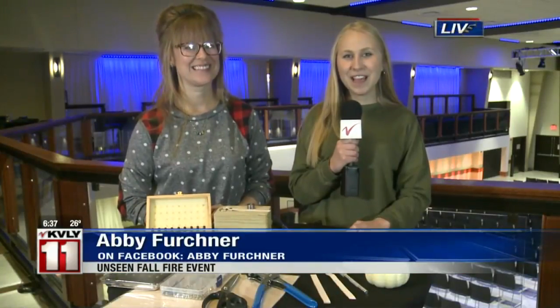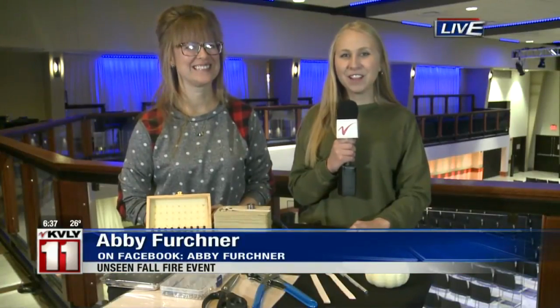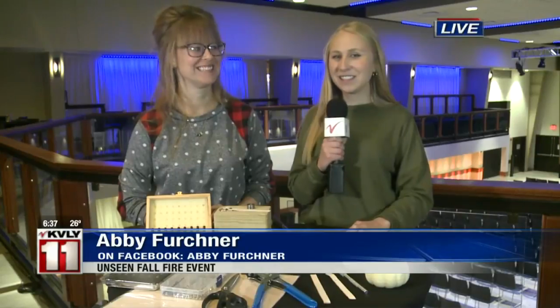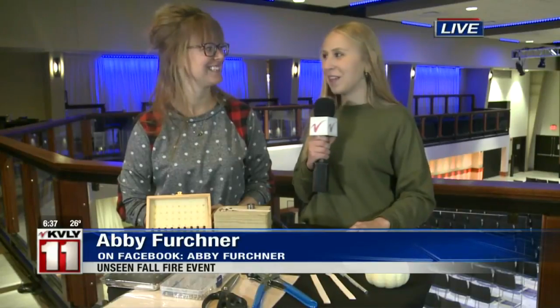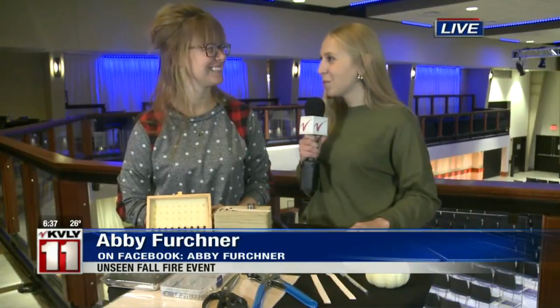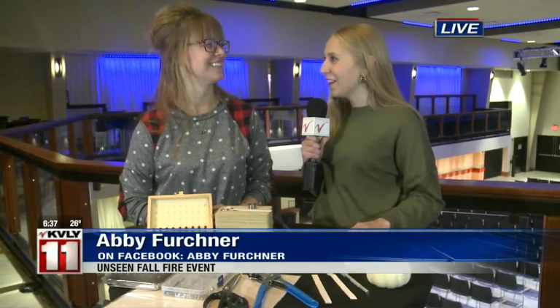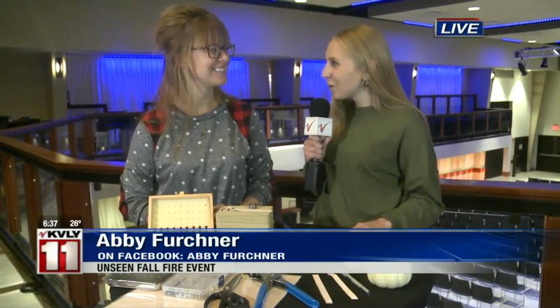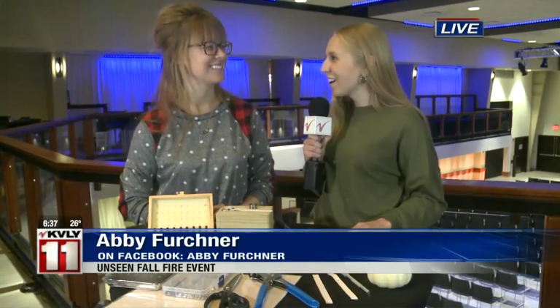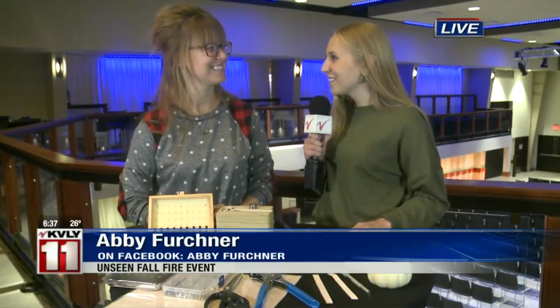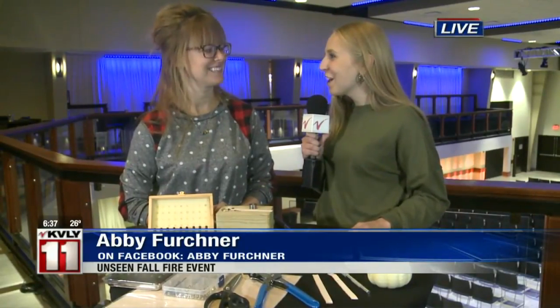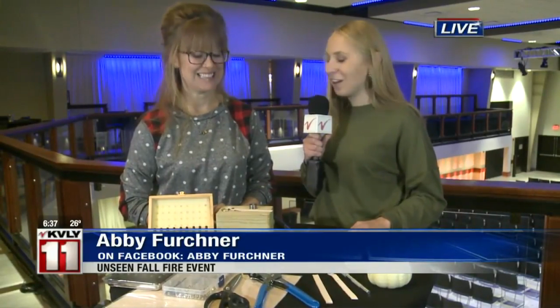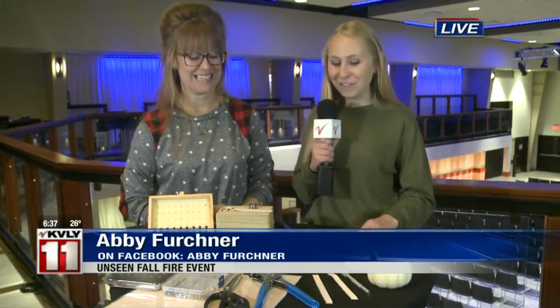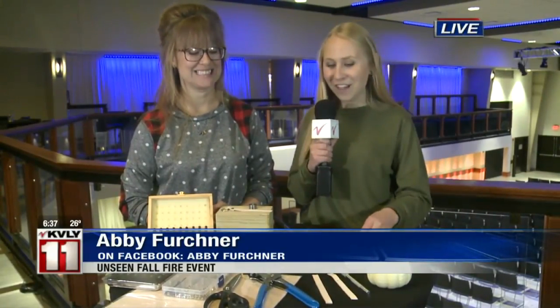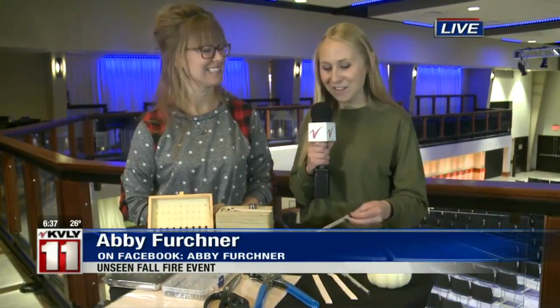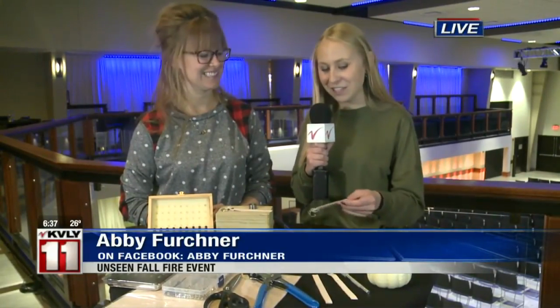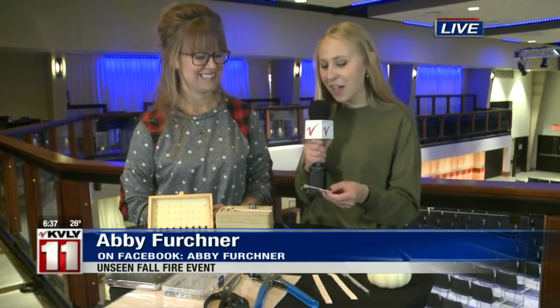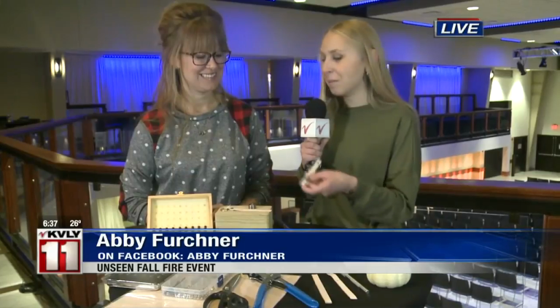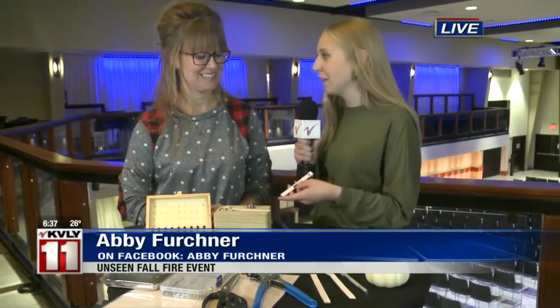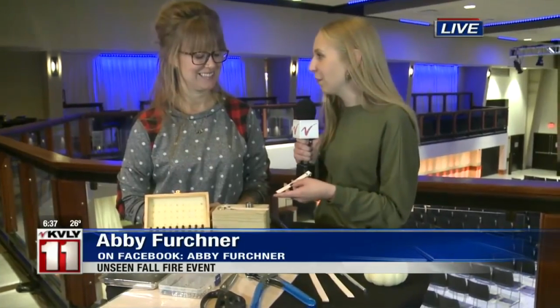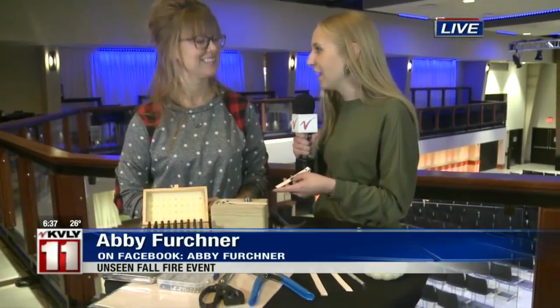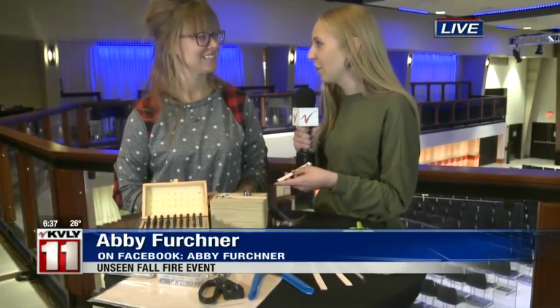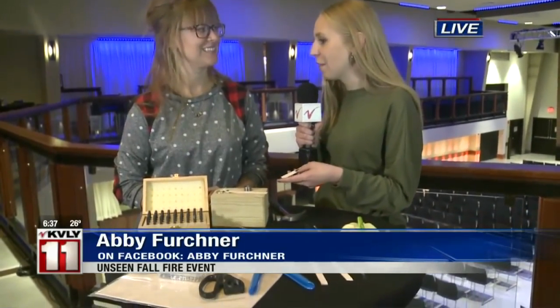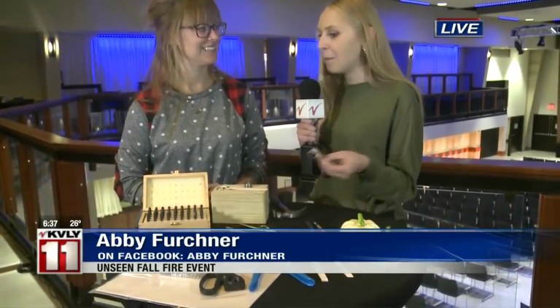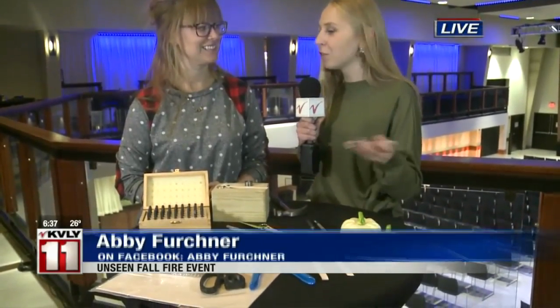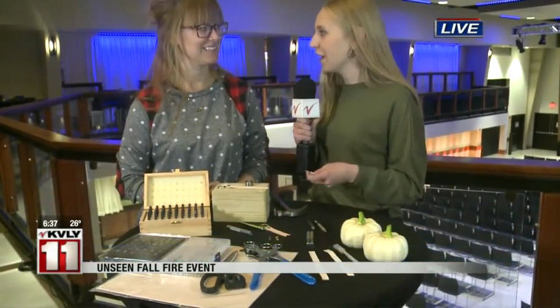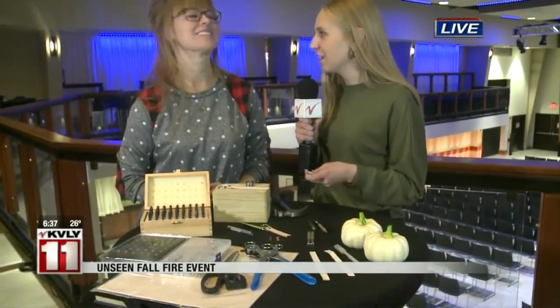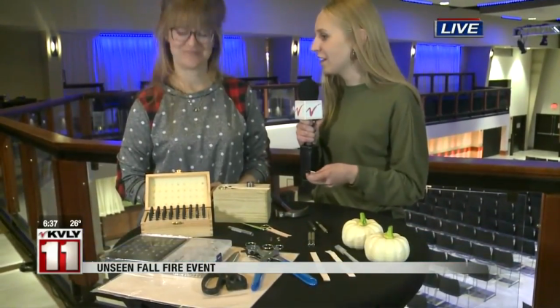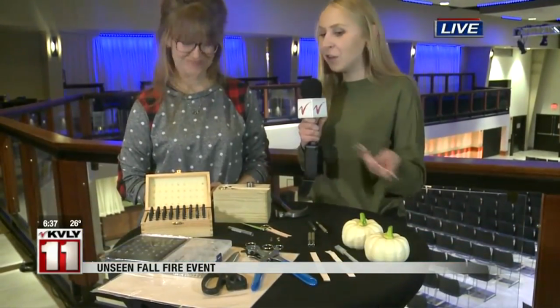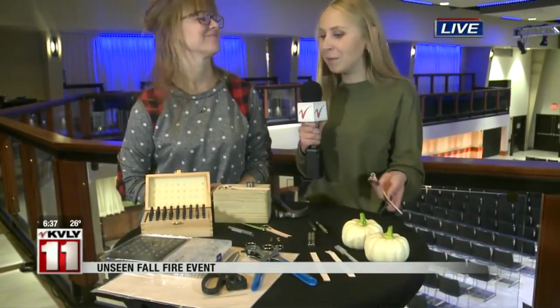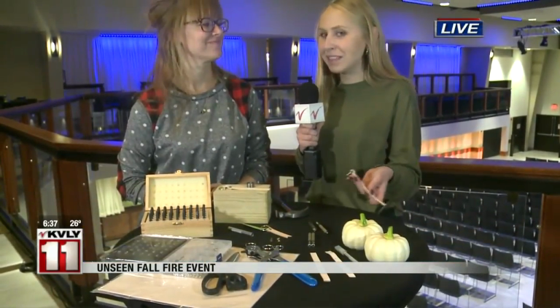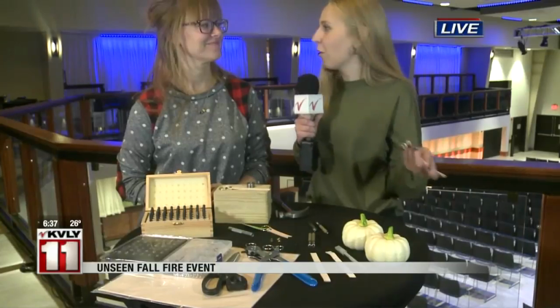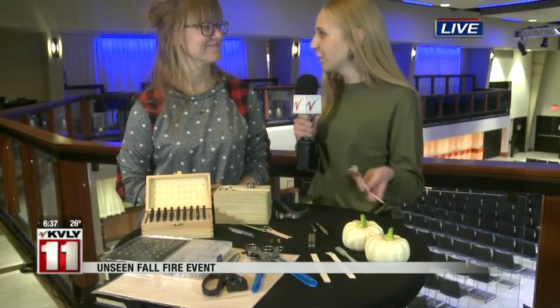I'm here at the Avalon Events Center with Ashley Morkin, and you'll be here at Unseen's Fall Fire event where you'll have some memorabilia people can take home with them. But for those who can't come out to the event, you'll be able to make this at home too.